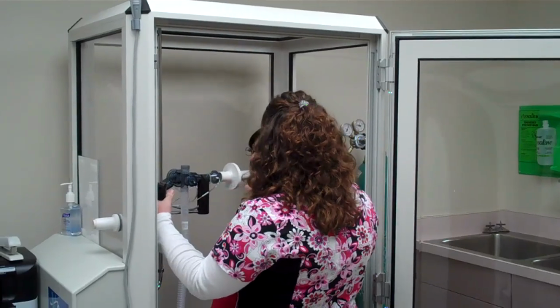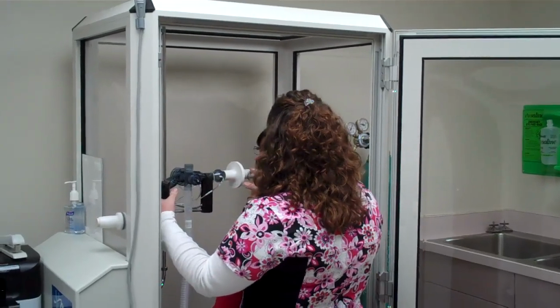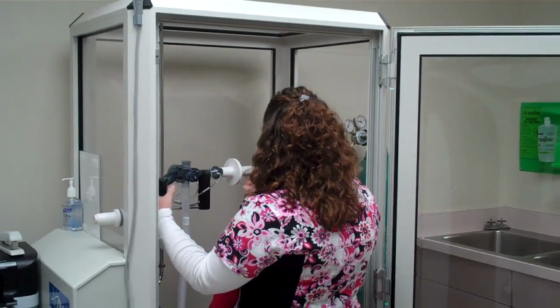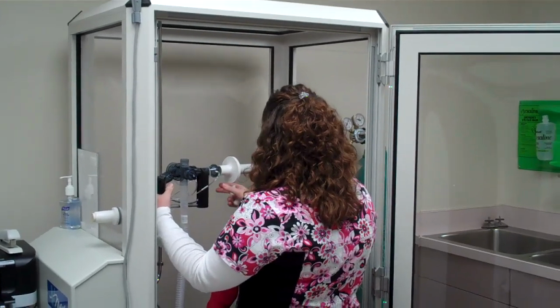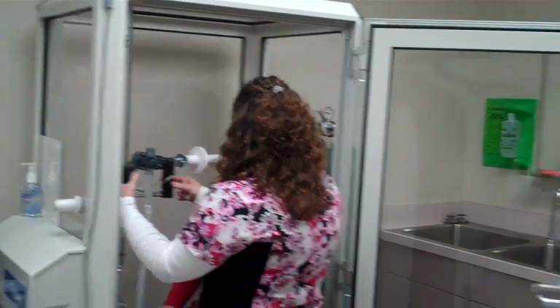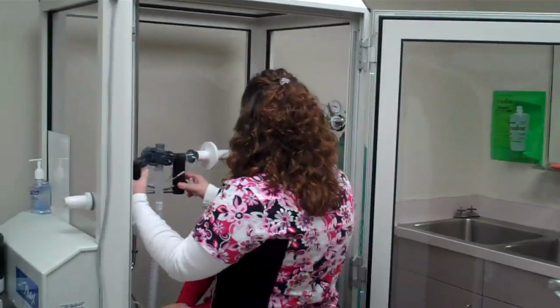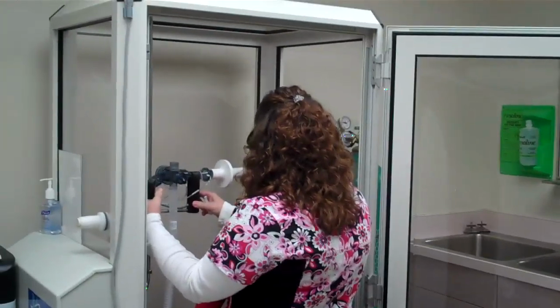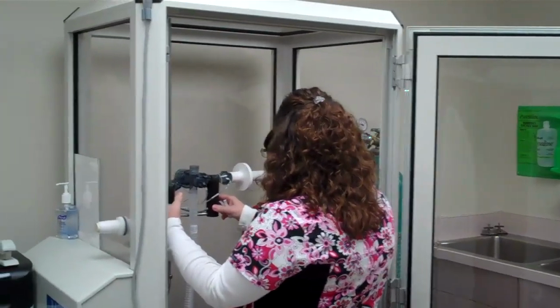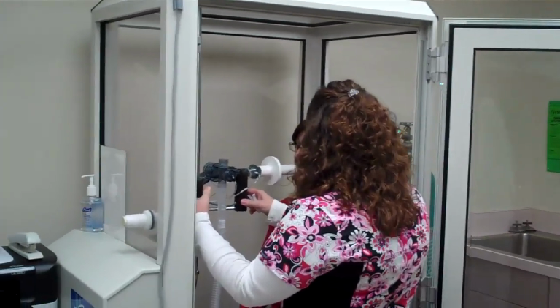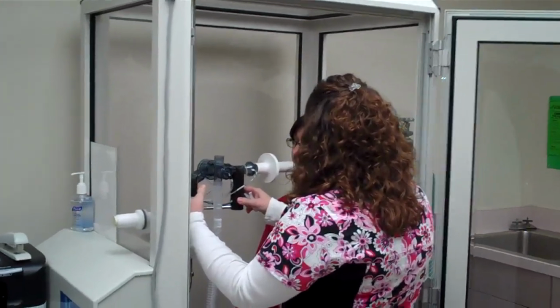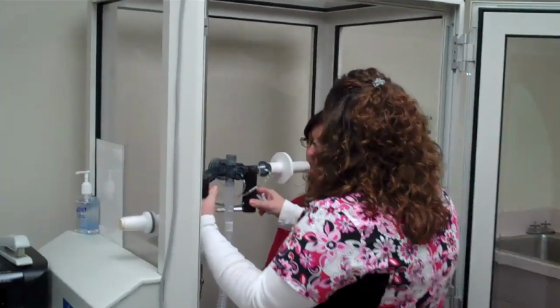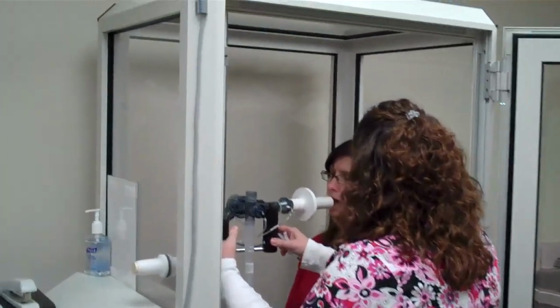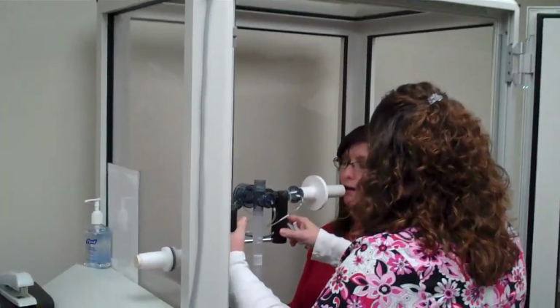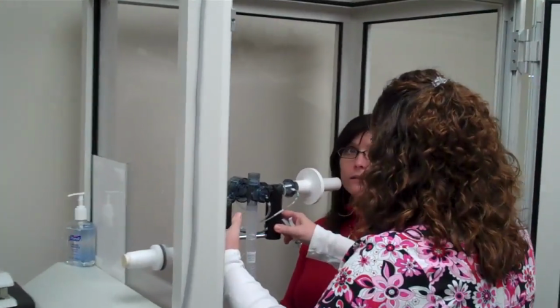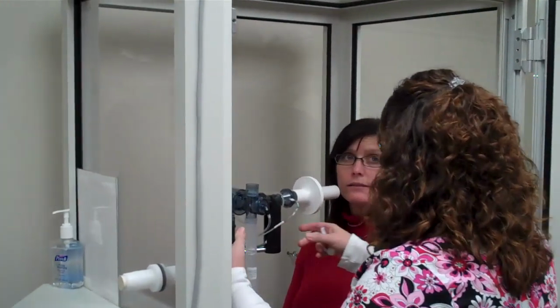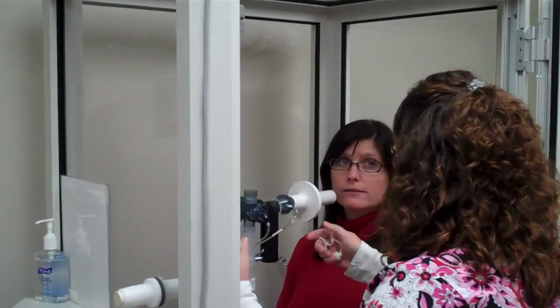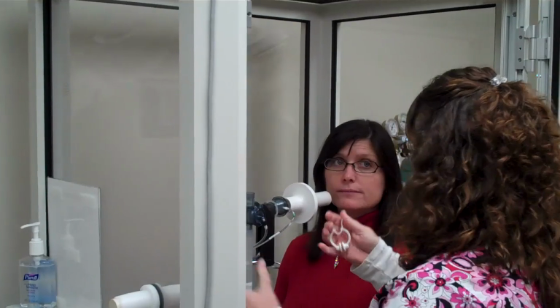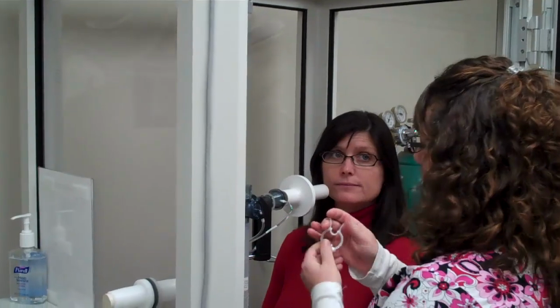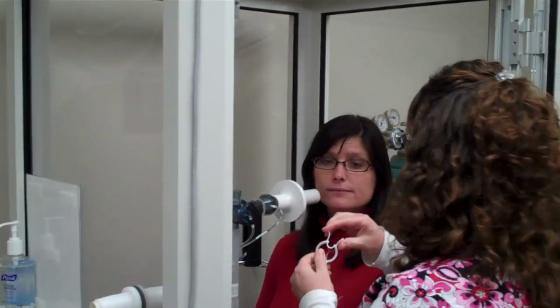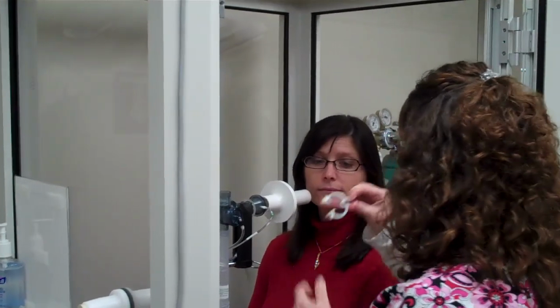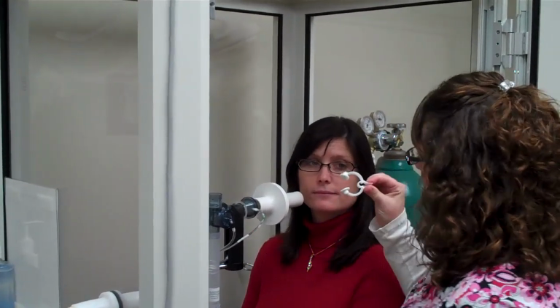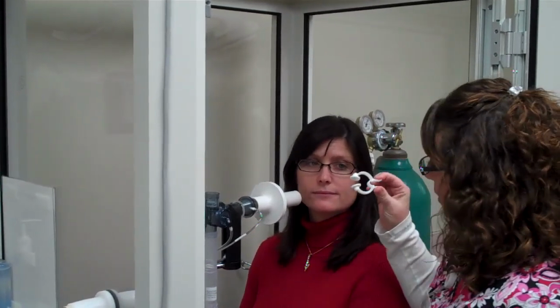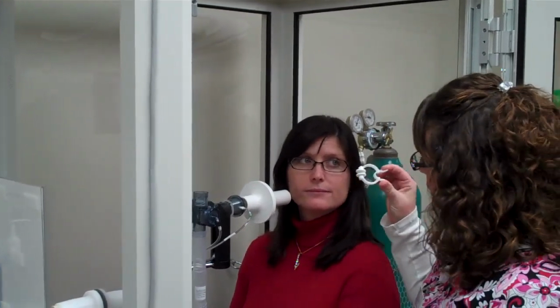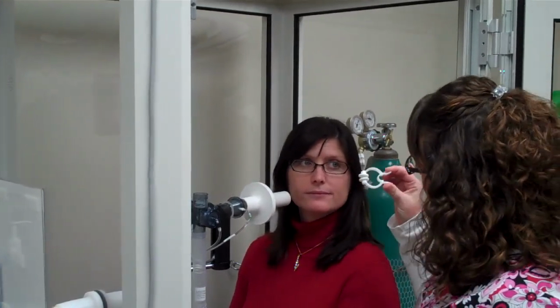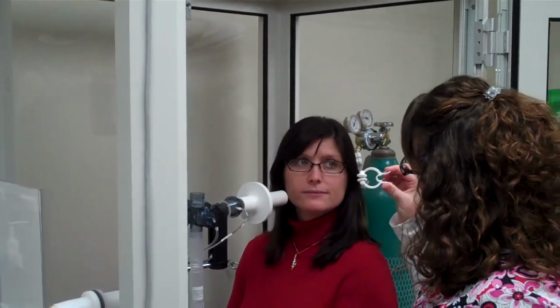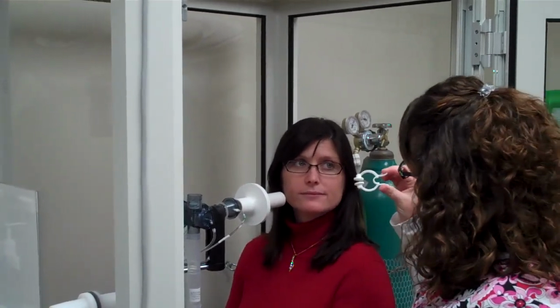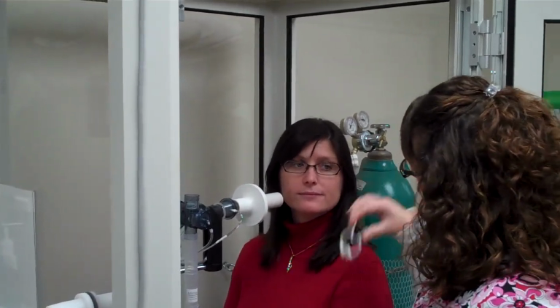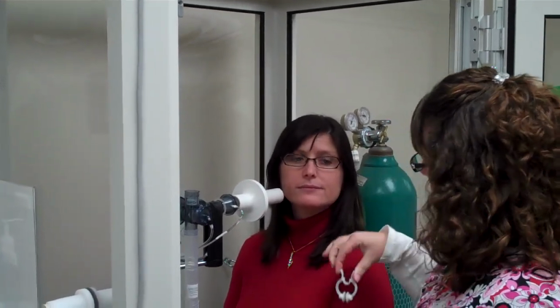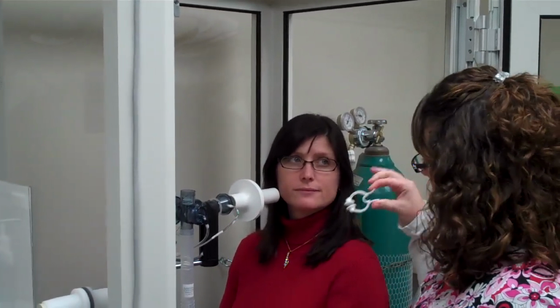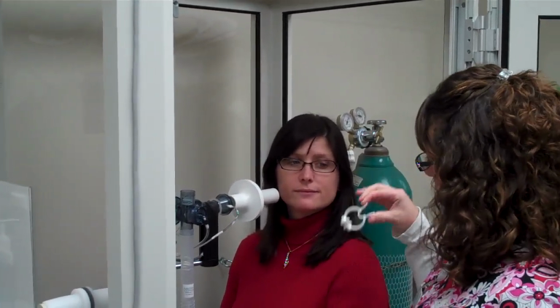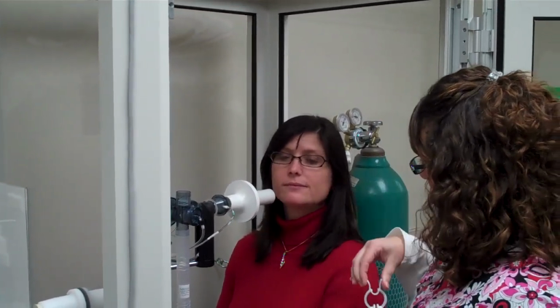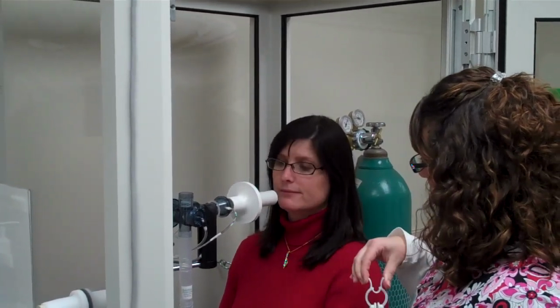This is the mouthpiece. Your mouth's going to go all the way around that. You're going to have a nice tight seal with your lips. These are the nose clips. I'm going to plug your nose off so we make sure everything's coming from your lungs and not your nostrils.